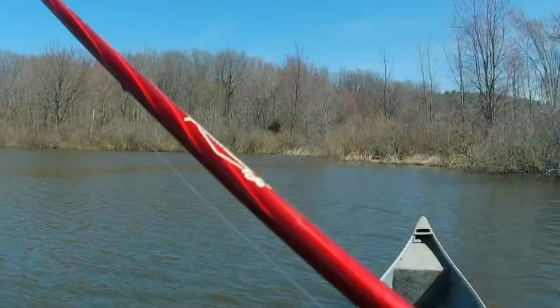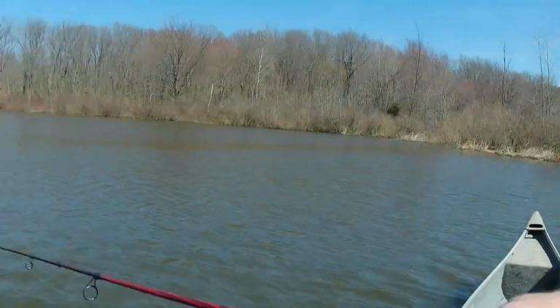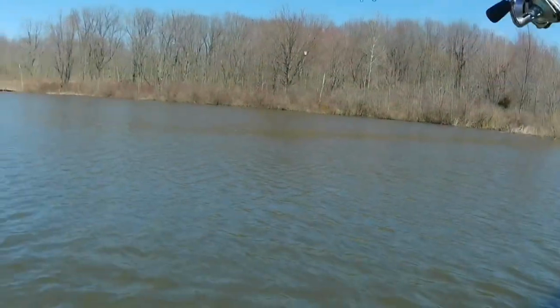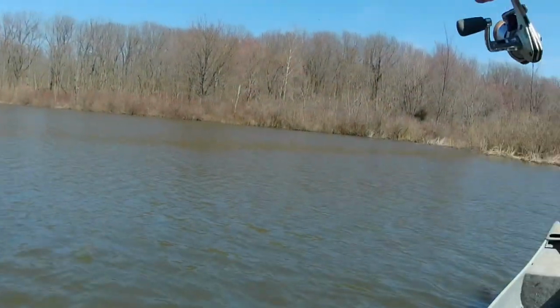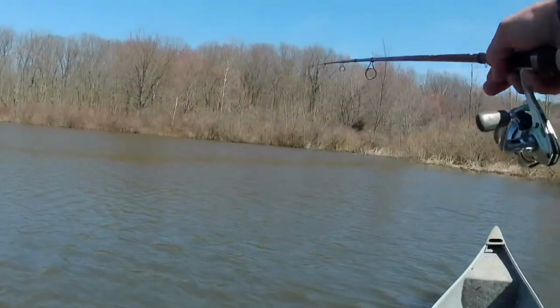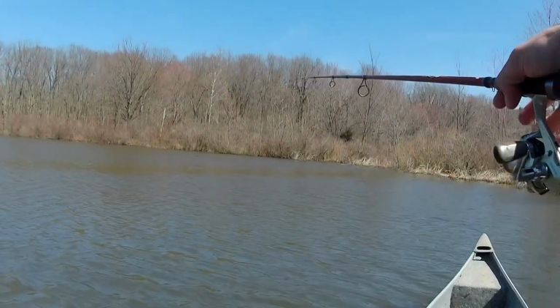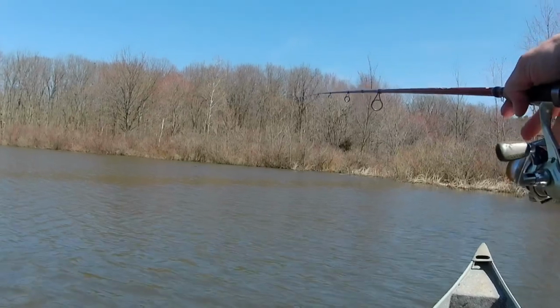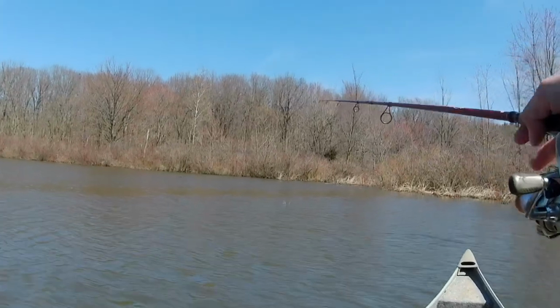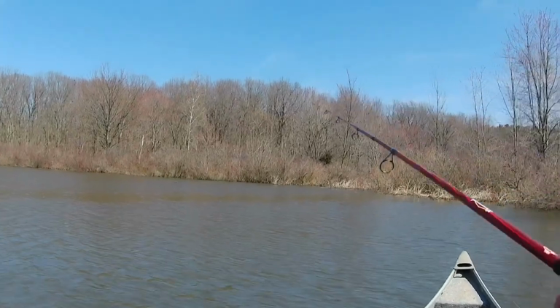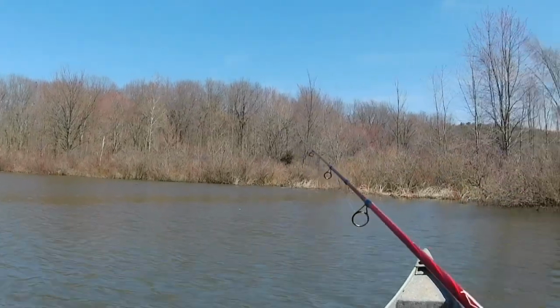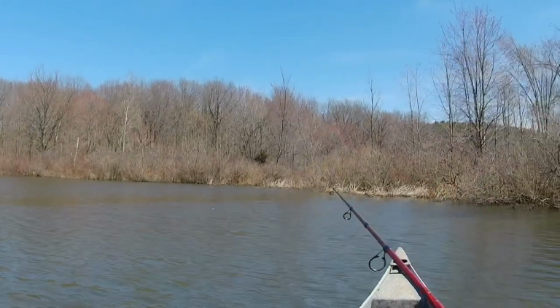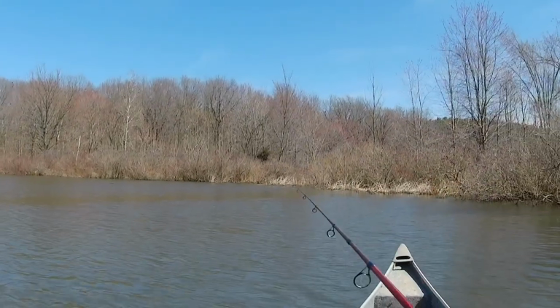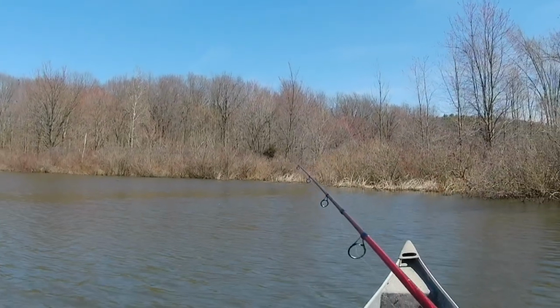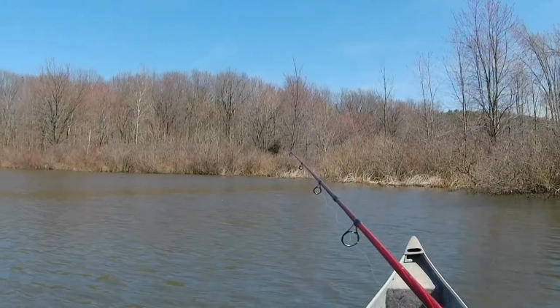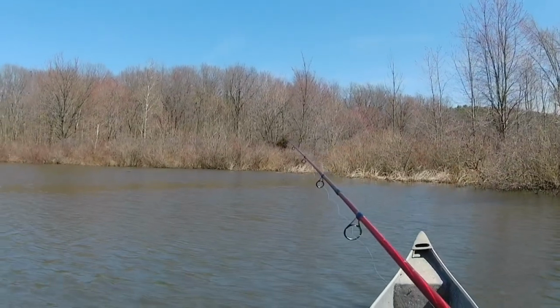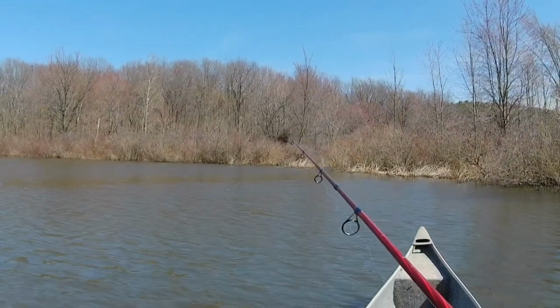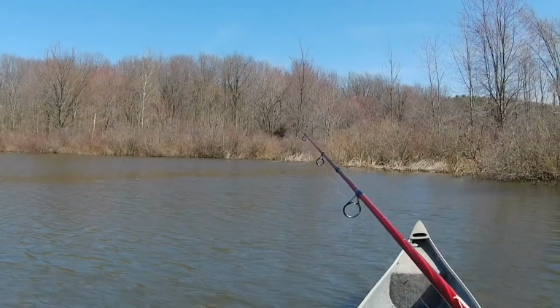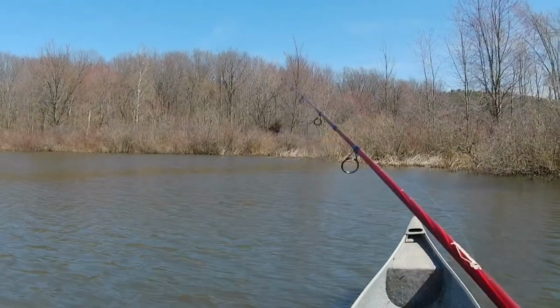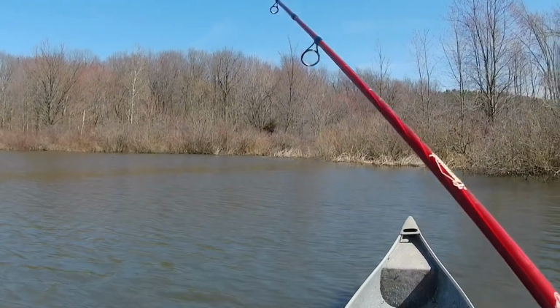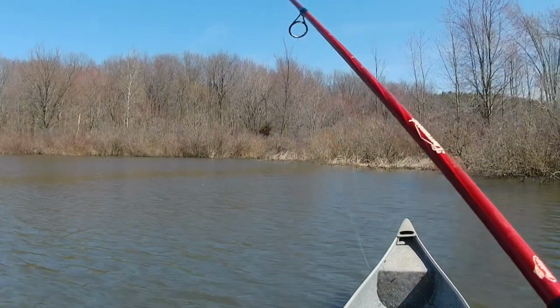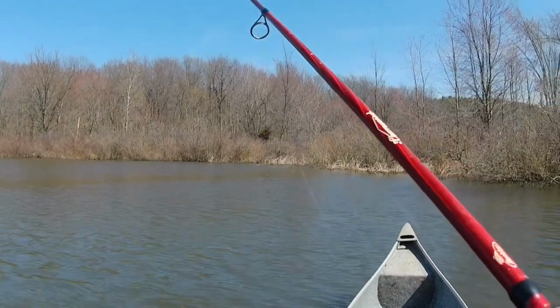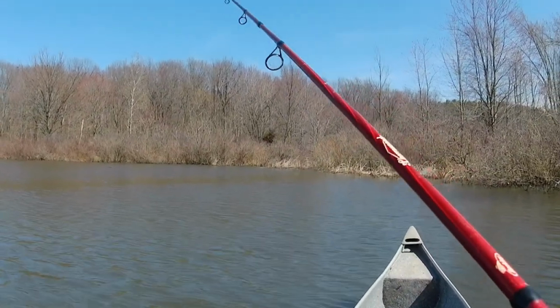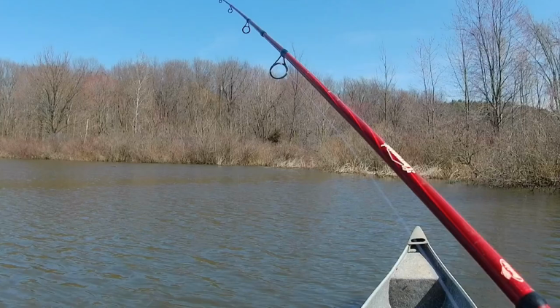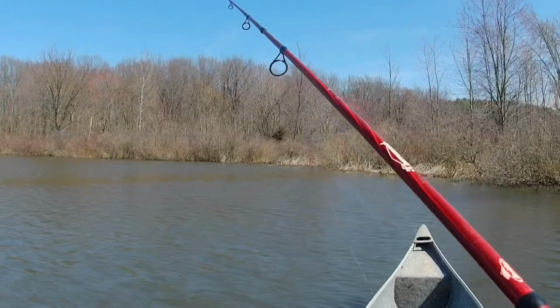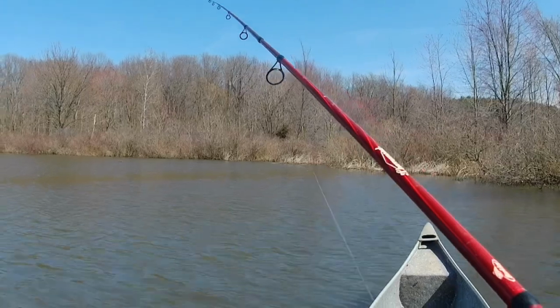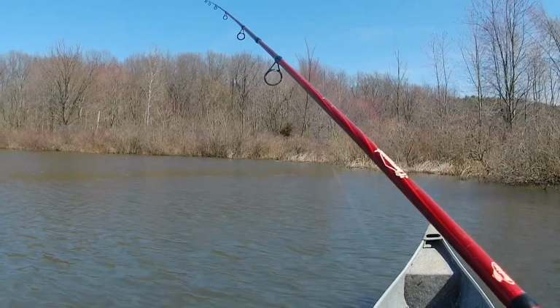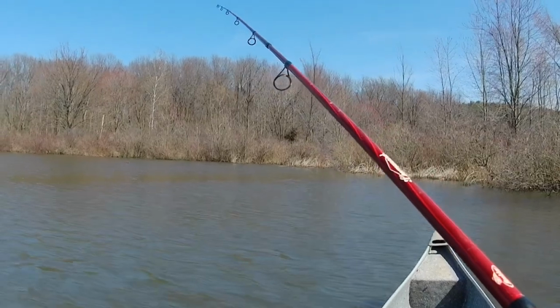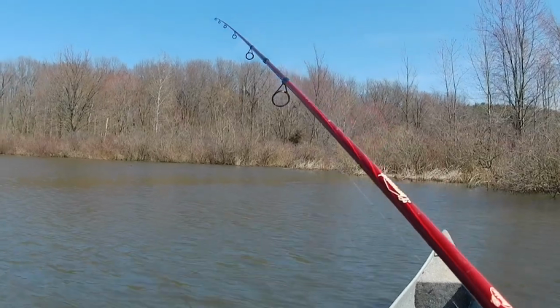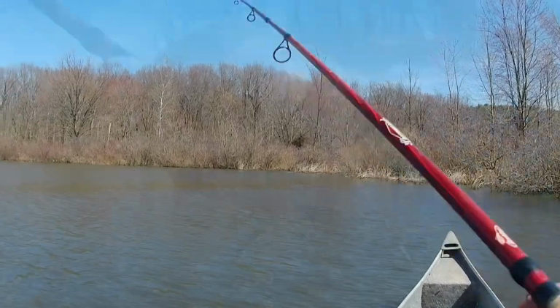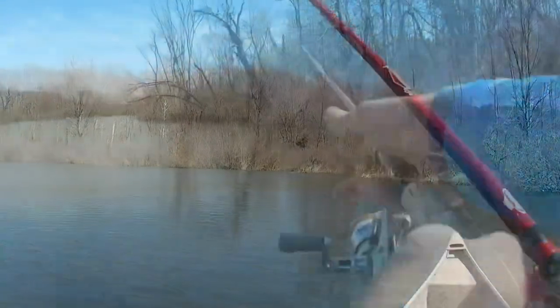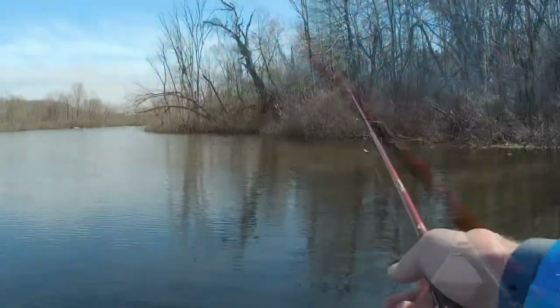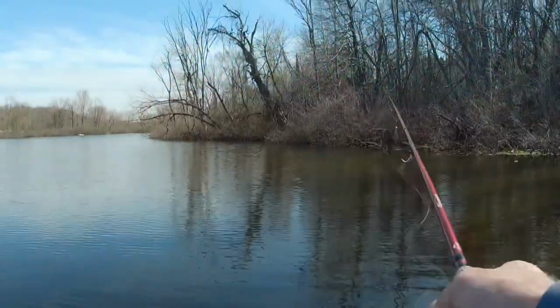Despite catching that monster, it was getting pretty windy, so I decided to take a break and find a place with a little west wind before getting back out there and catching a few more fish.